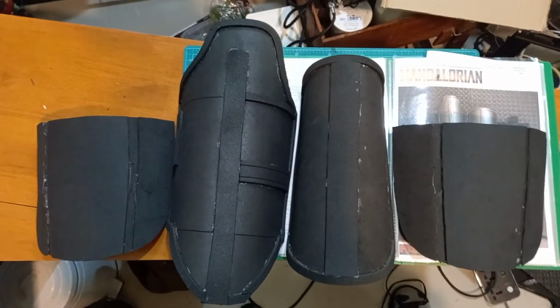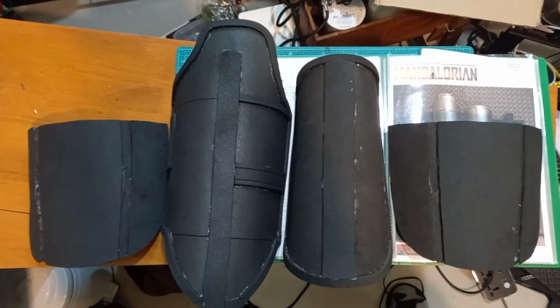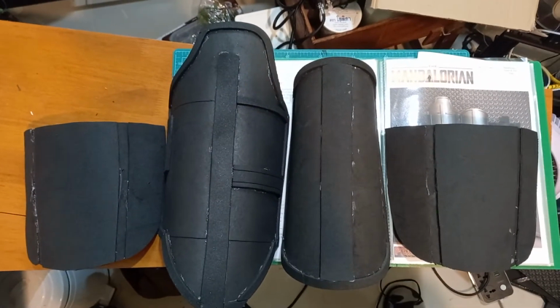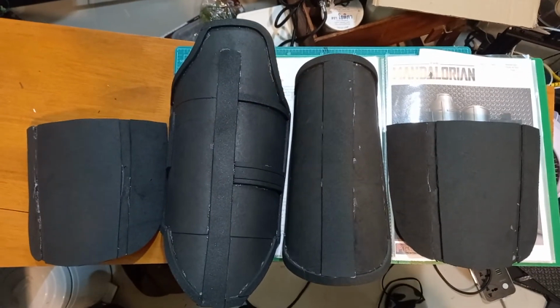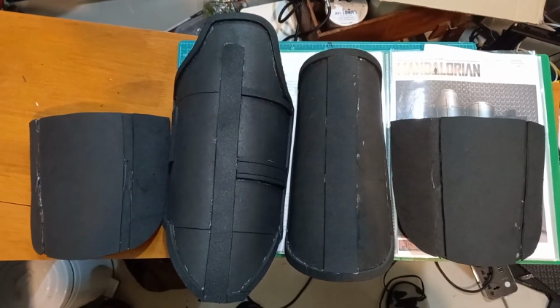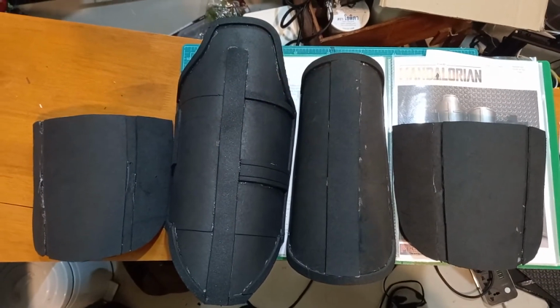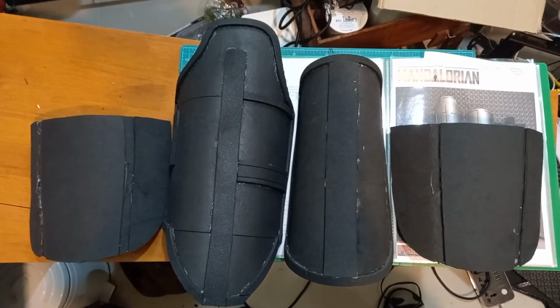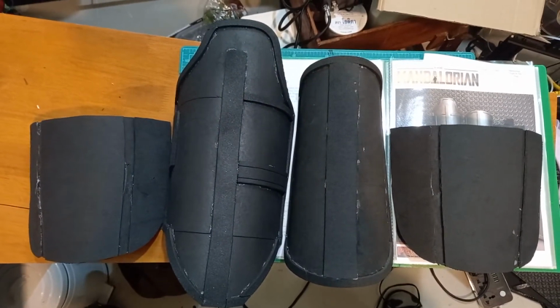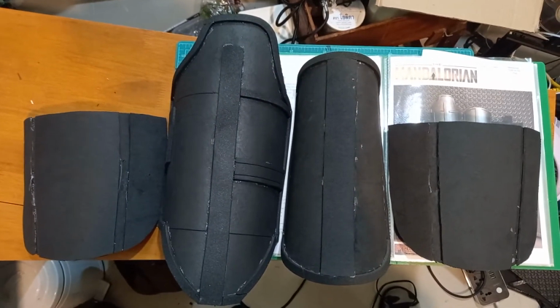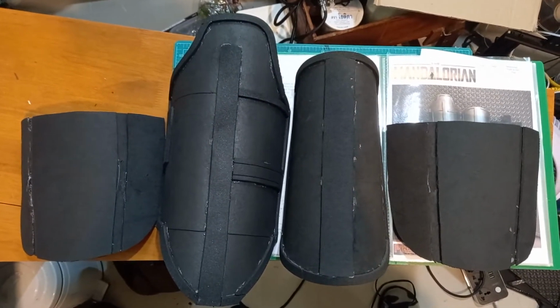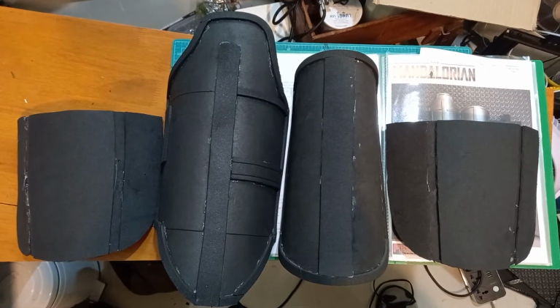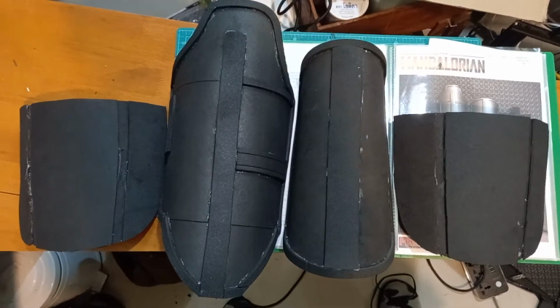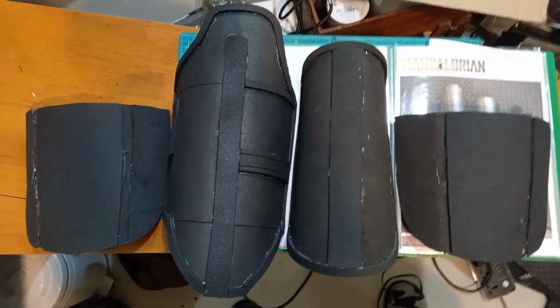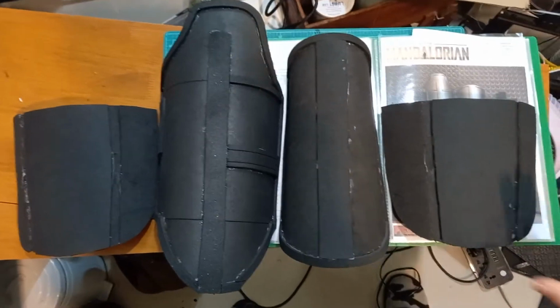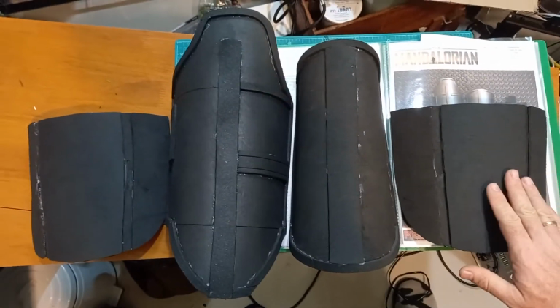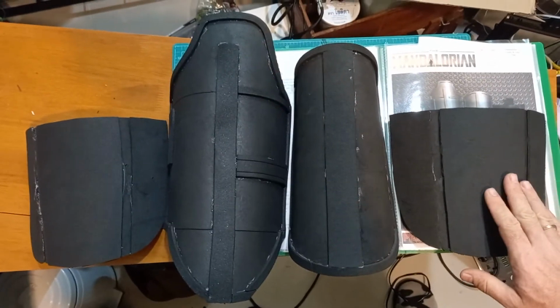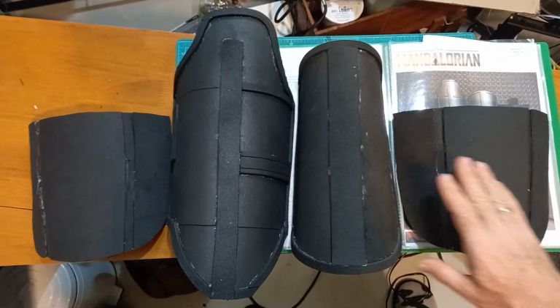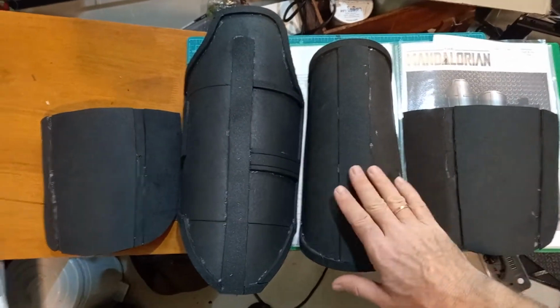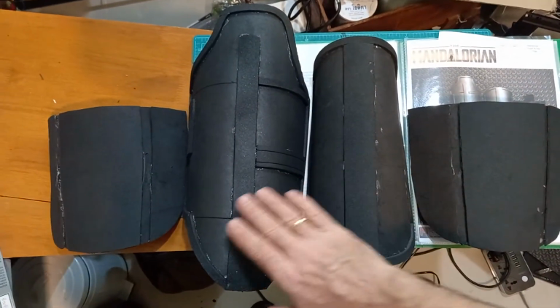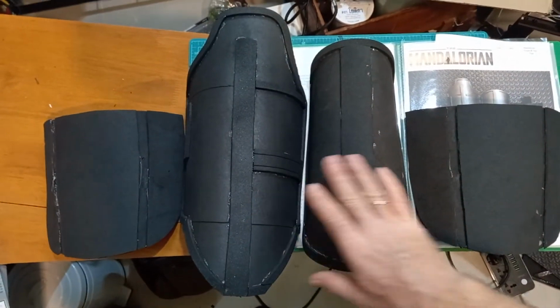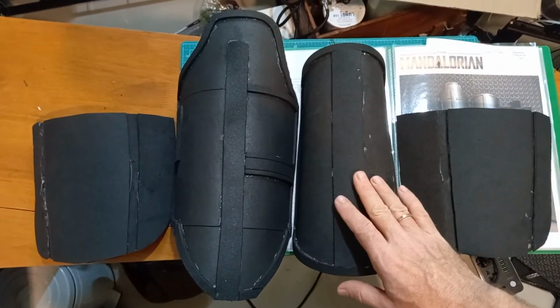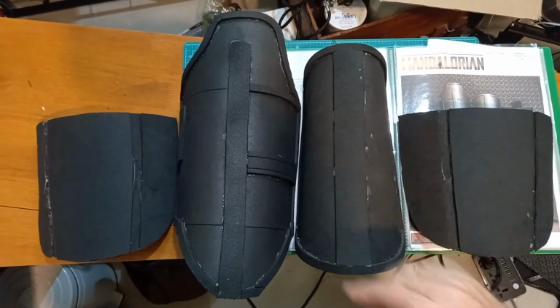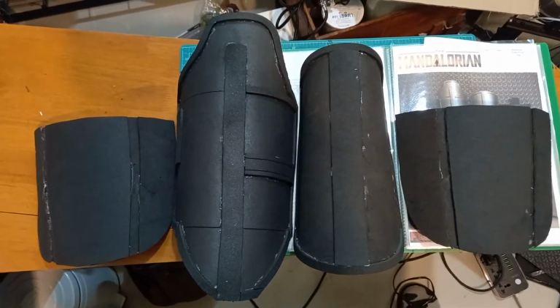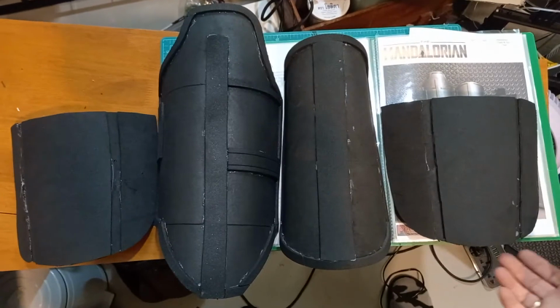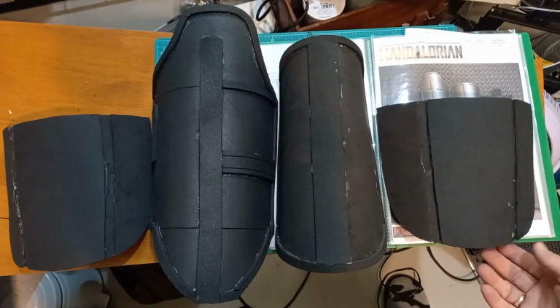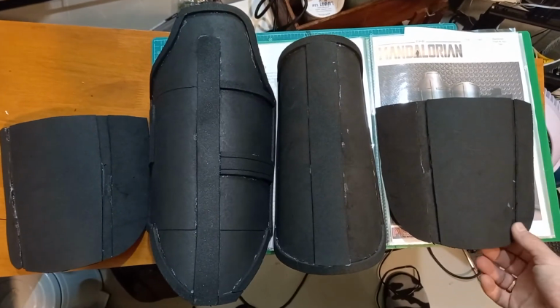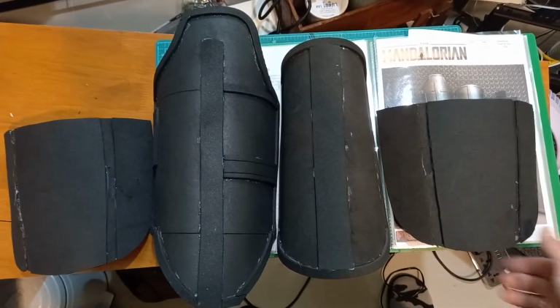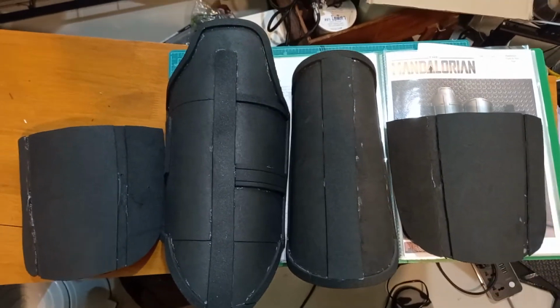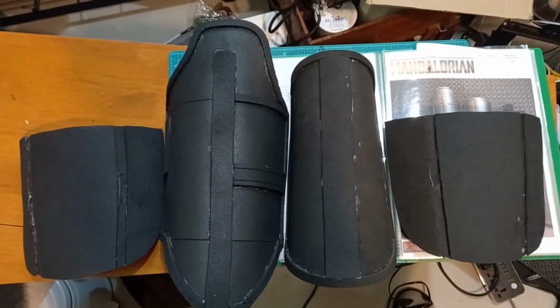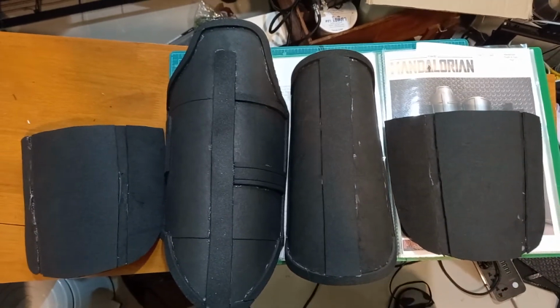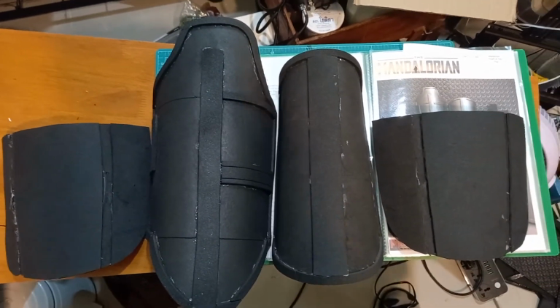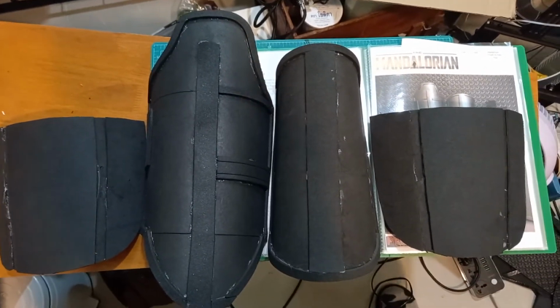This is the next step in my Mandalorian costume project. I've done the two hip guards and the two upper leg guards — started last night, finished this morning, so maybe three to five hours total on this lot.